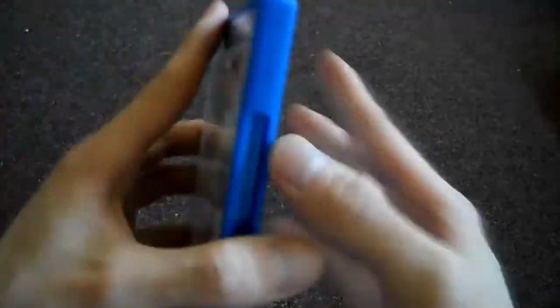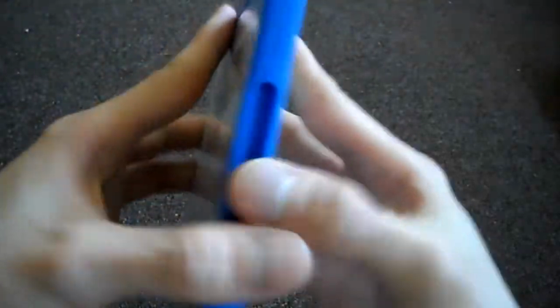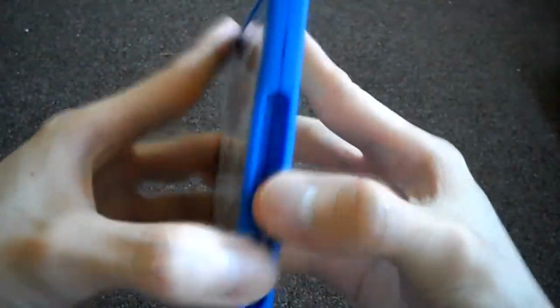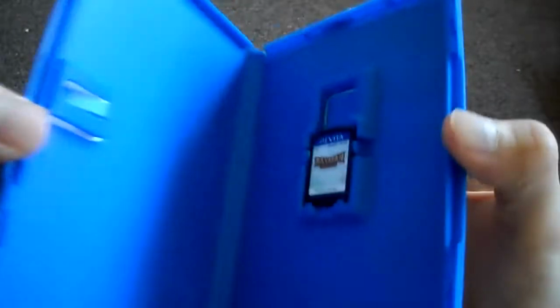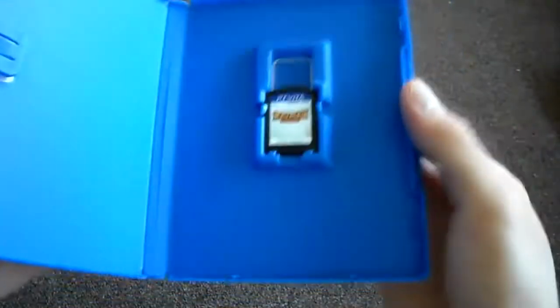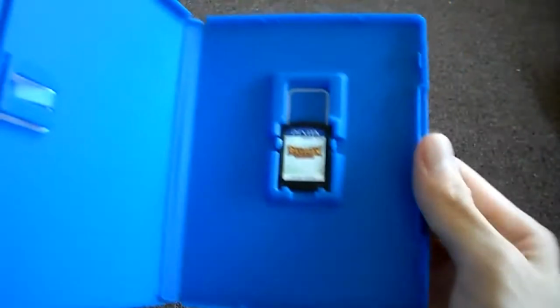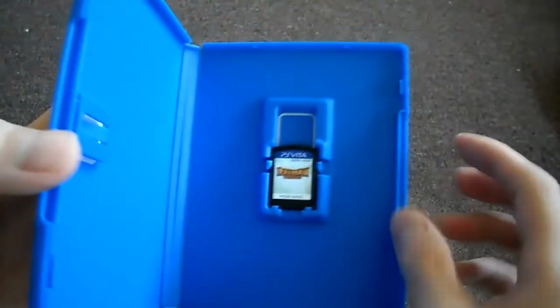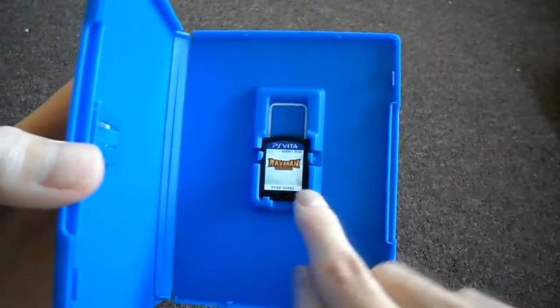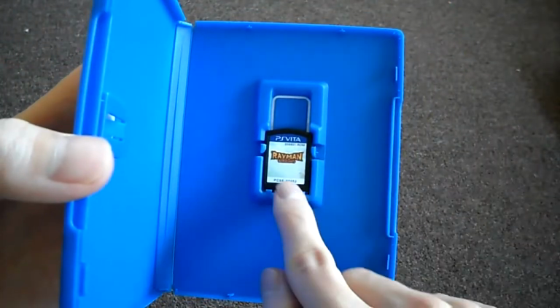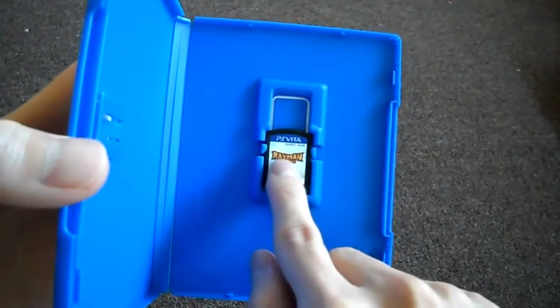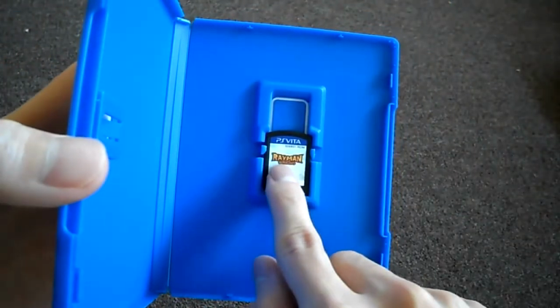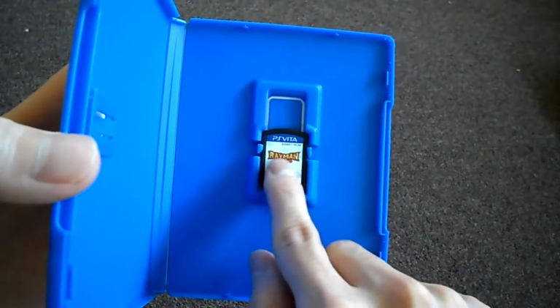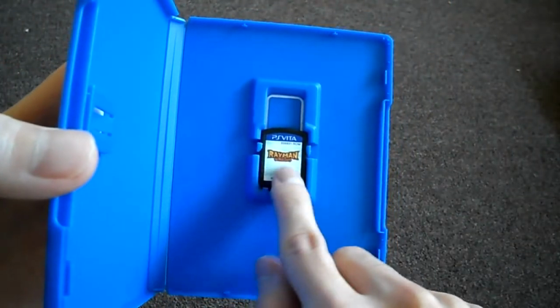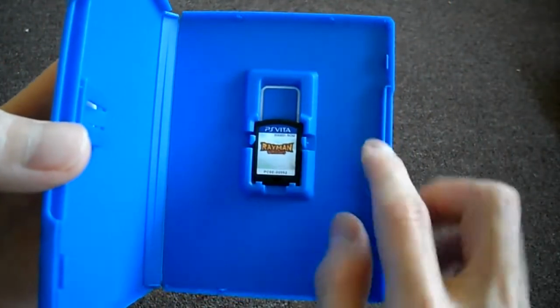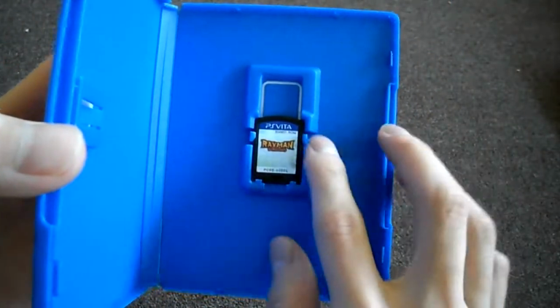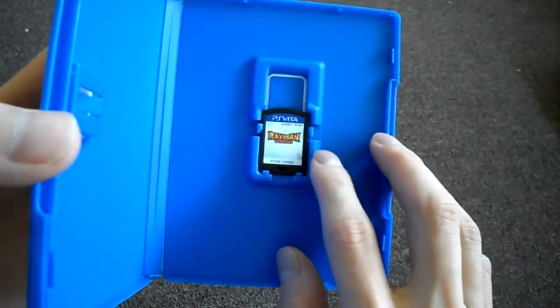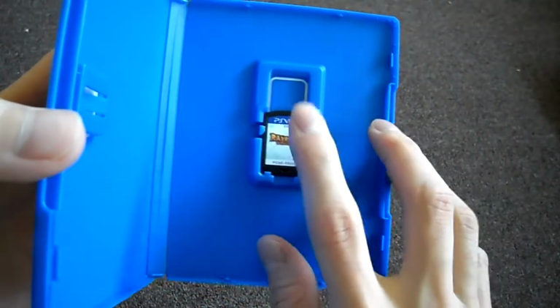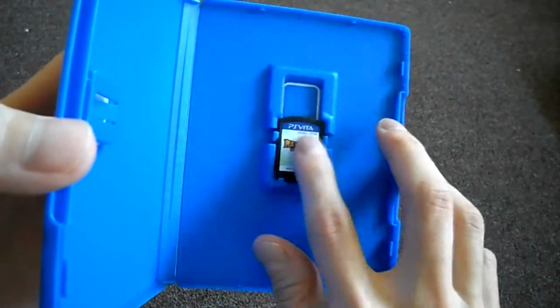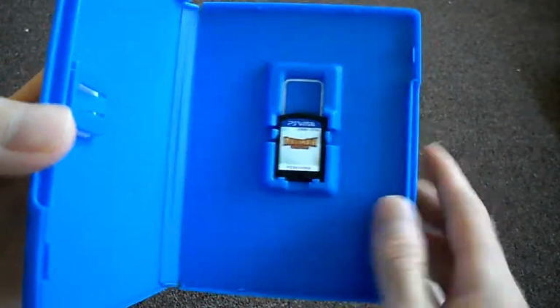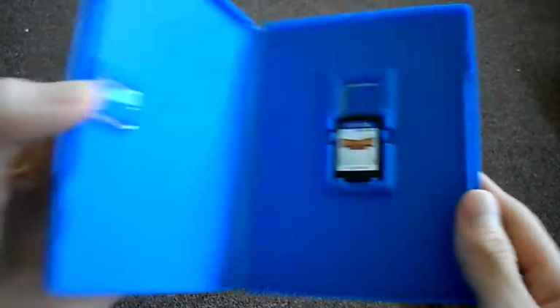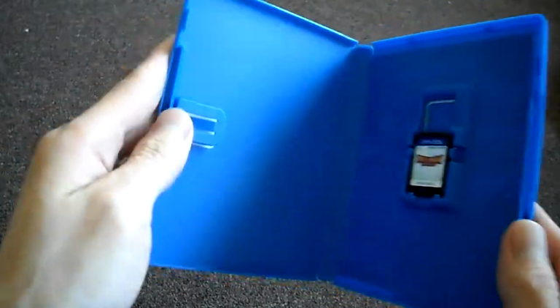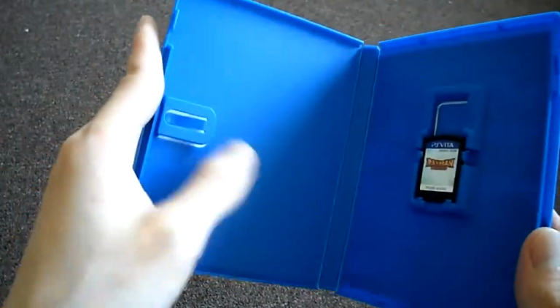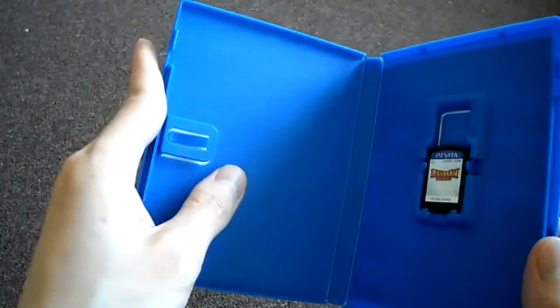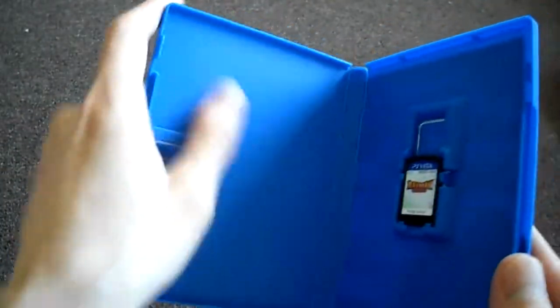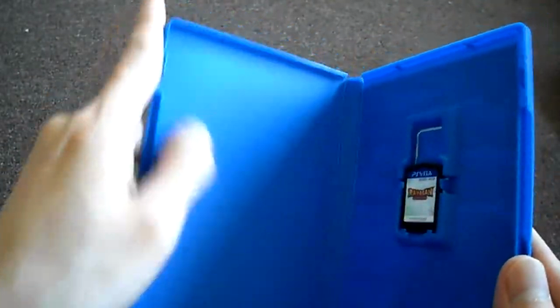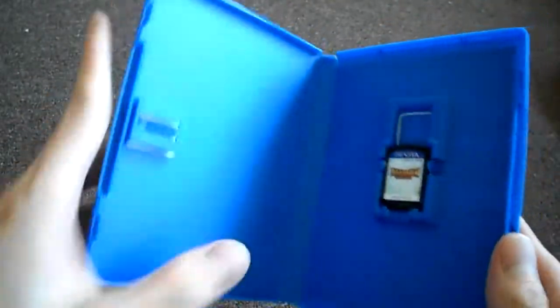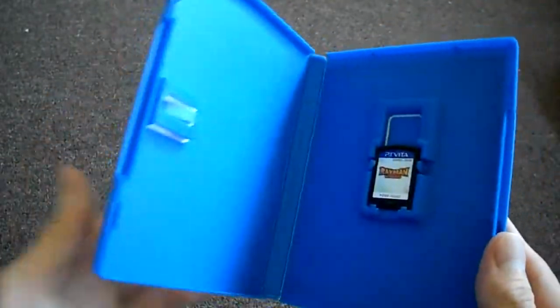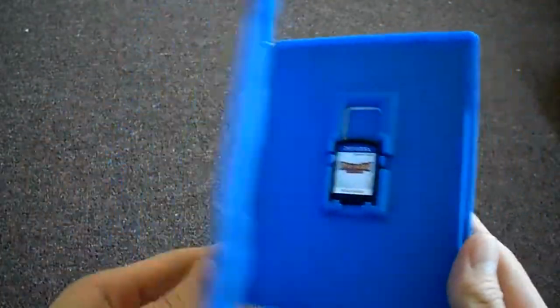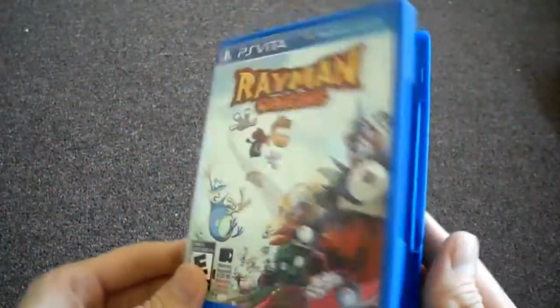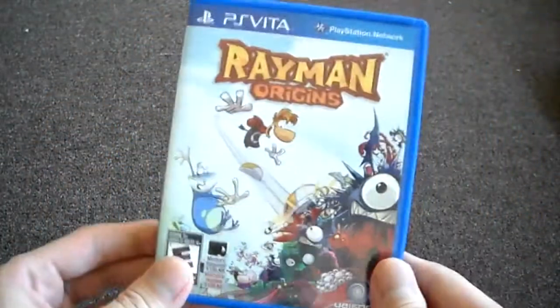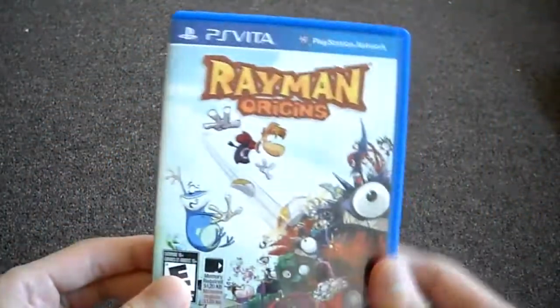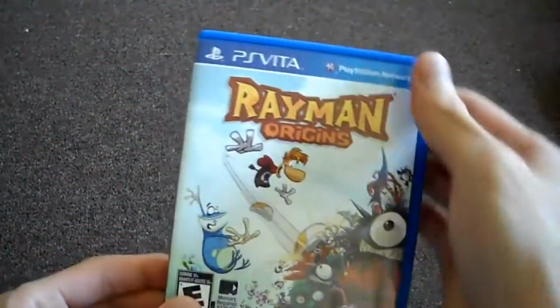Opening it up, we have your Rayman Origins card. And nothing on the side, which is very common.